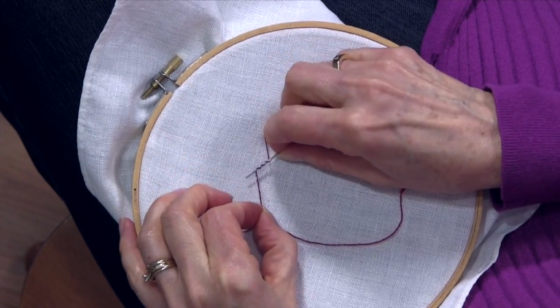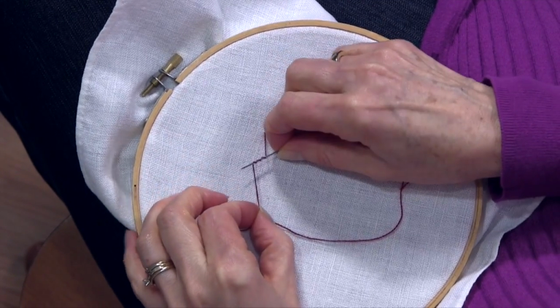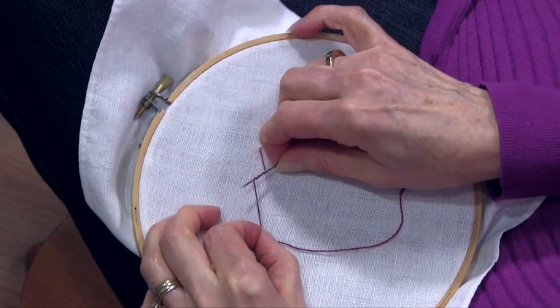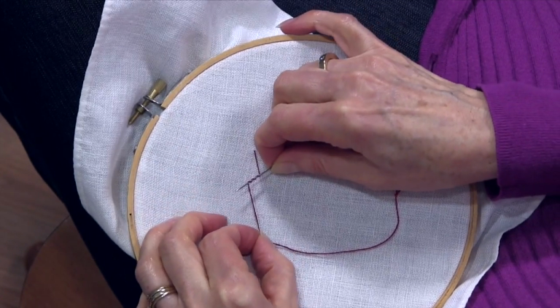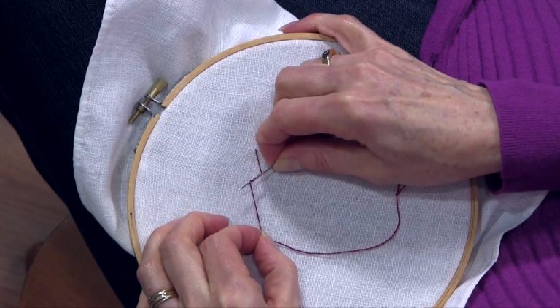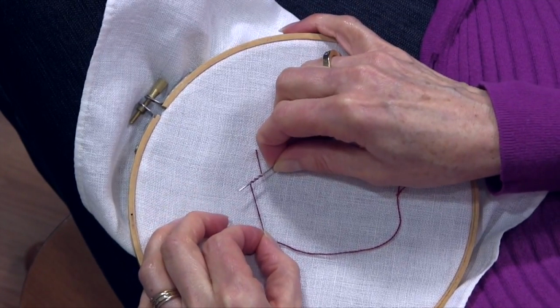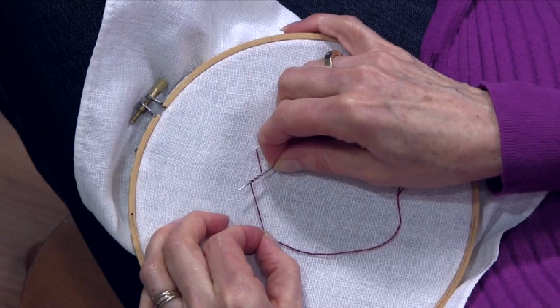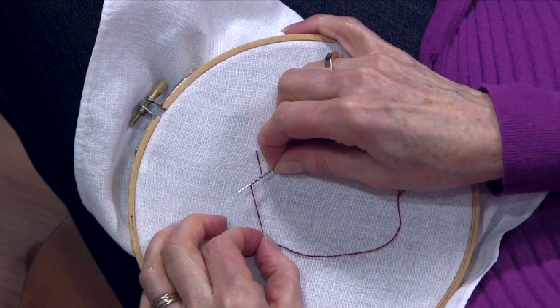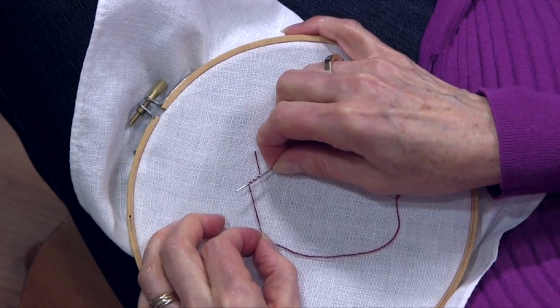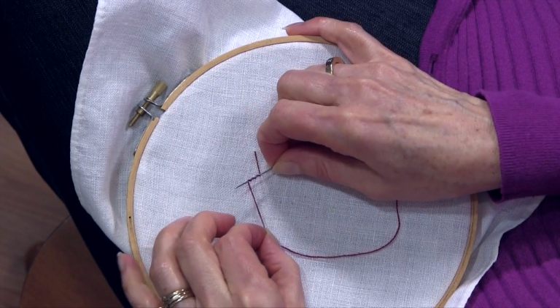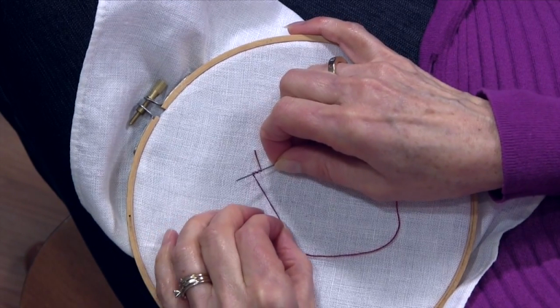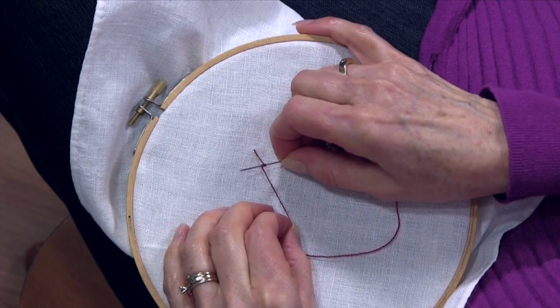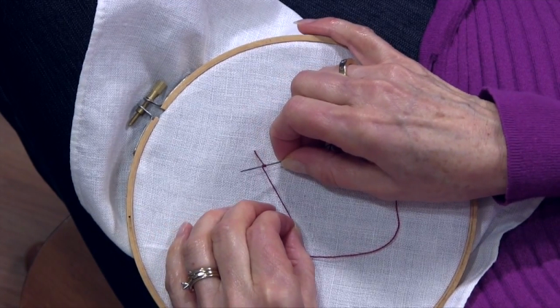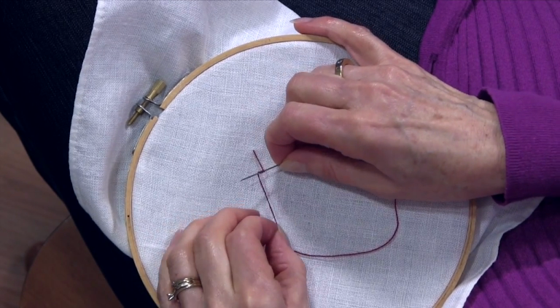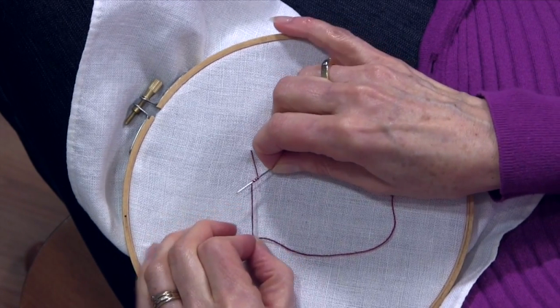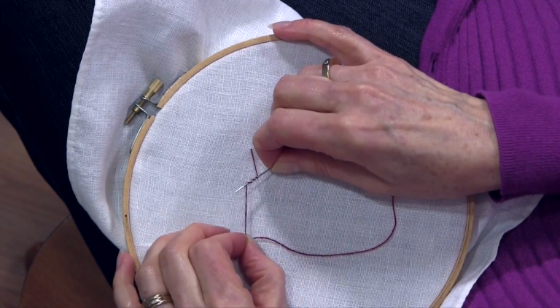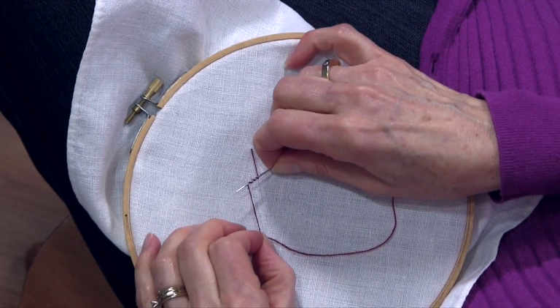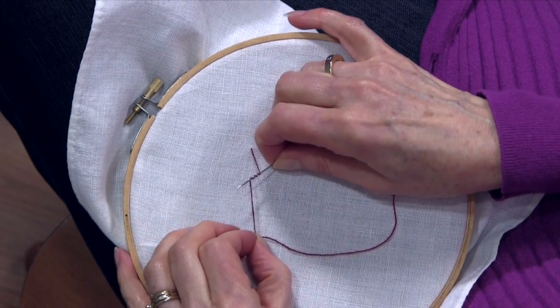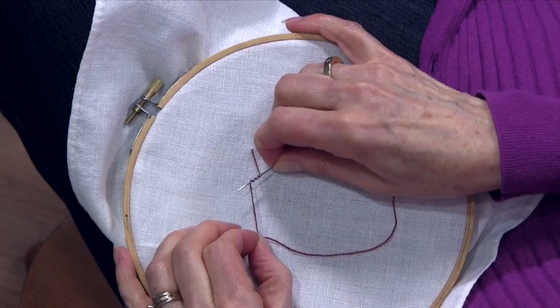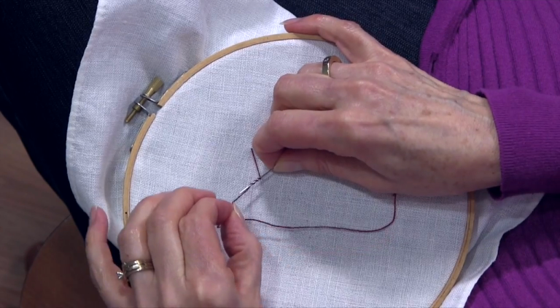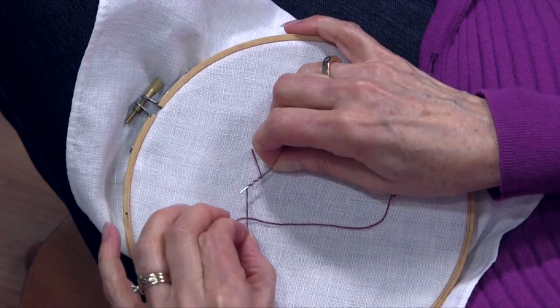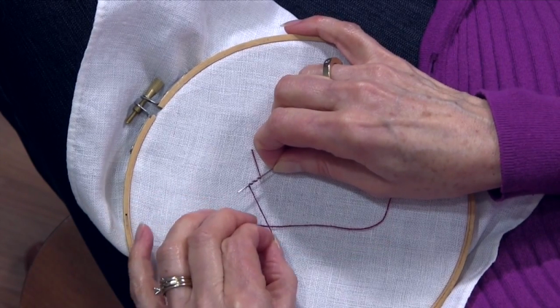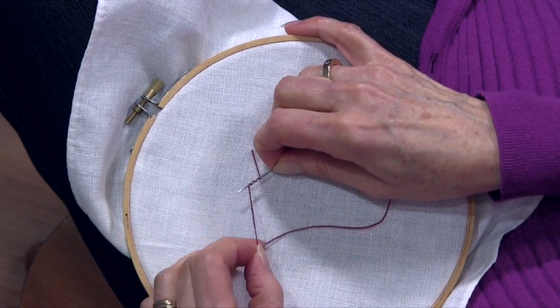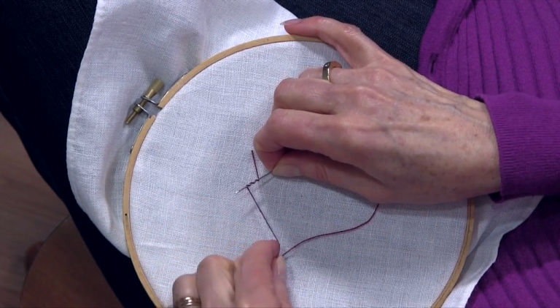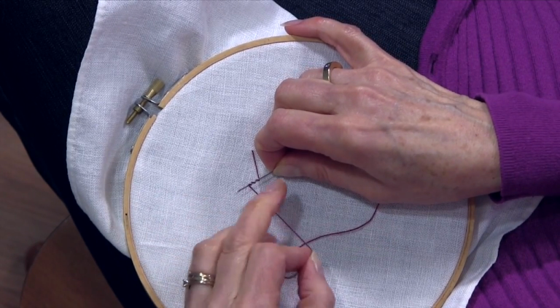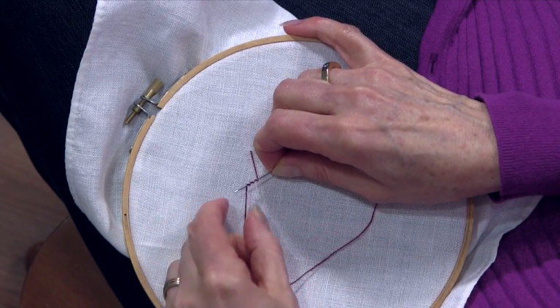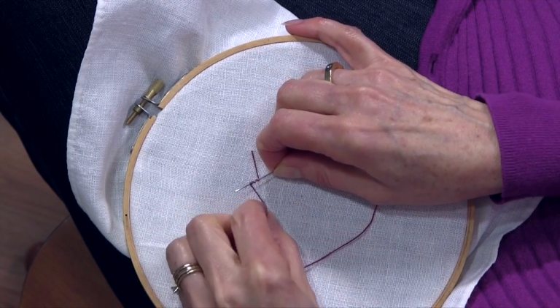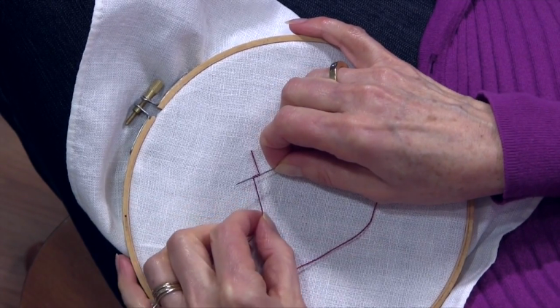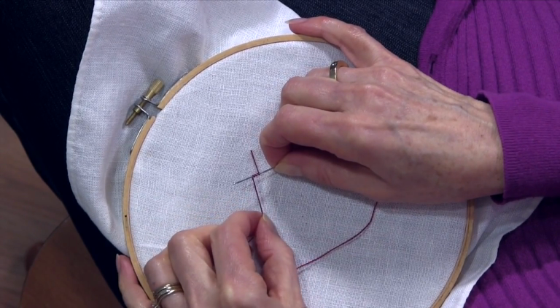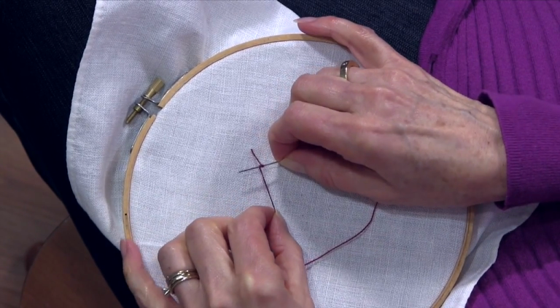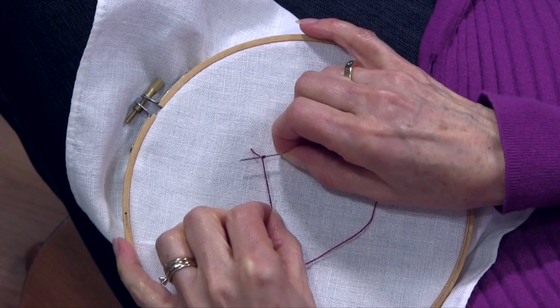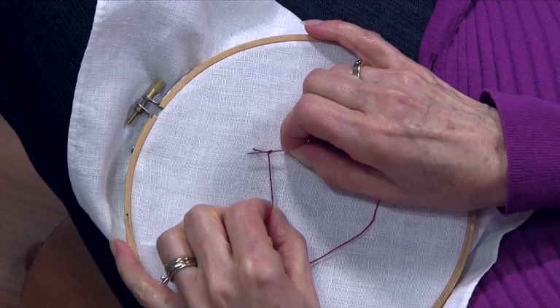The number of times you twist that thread around the needle will give you the size of the French knot. If I twist around six times, it's going to be a great big knot. Usually I do about three times — I find that works pretty well.